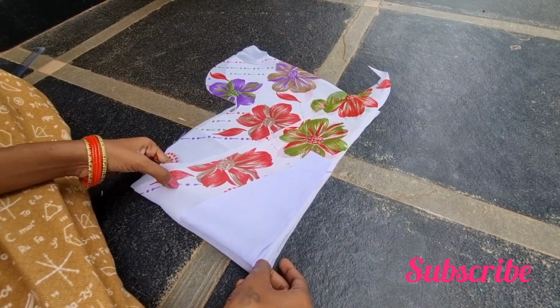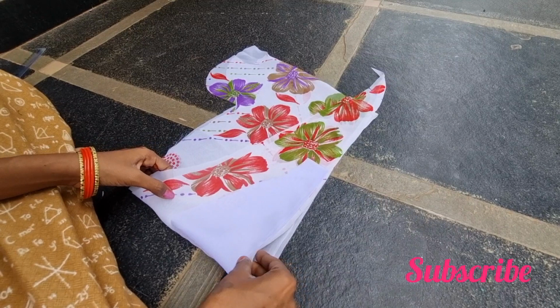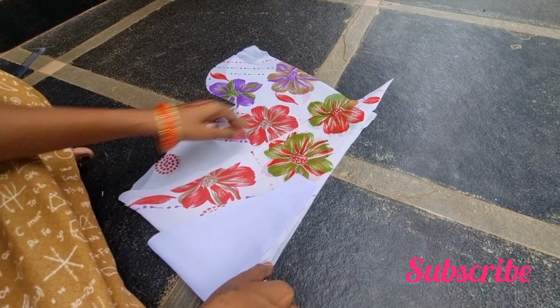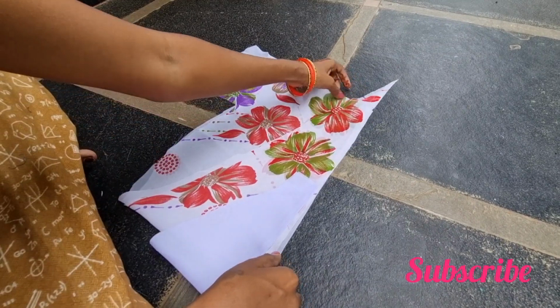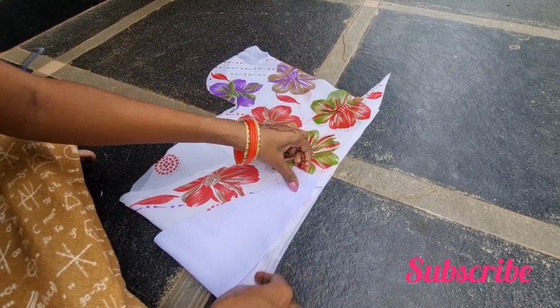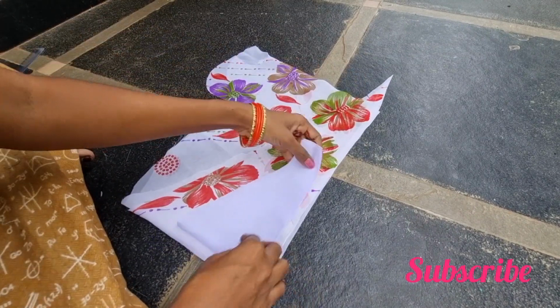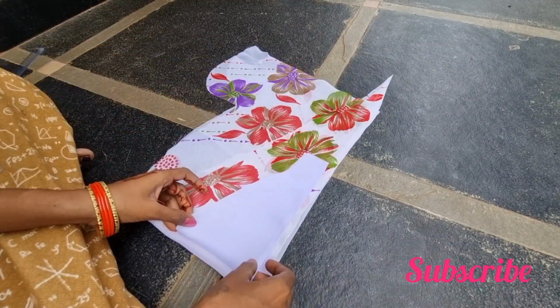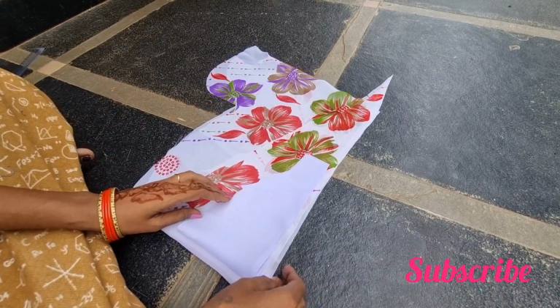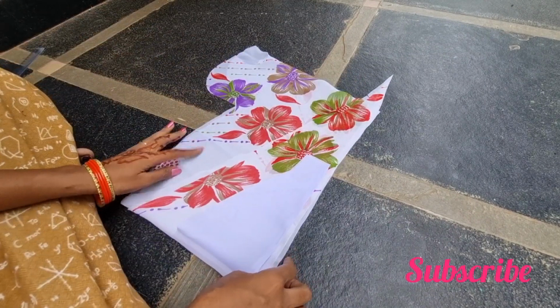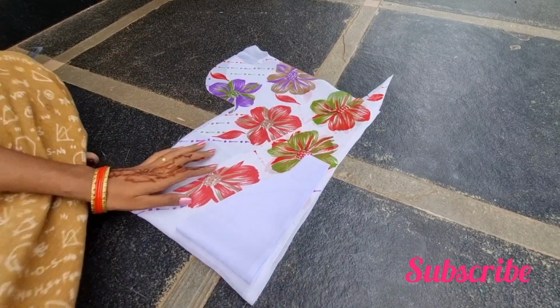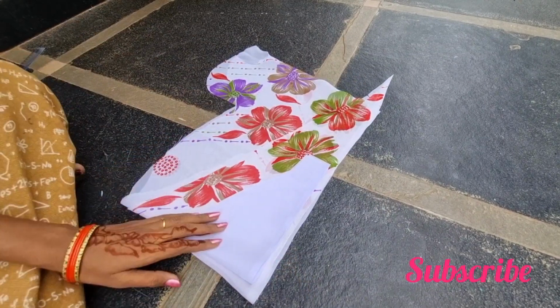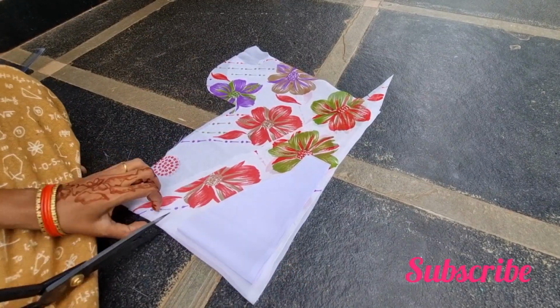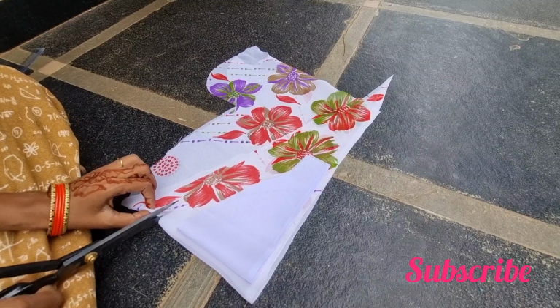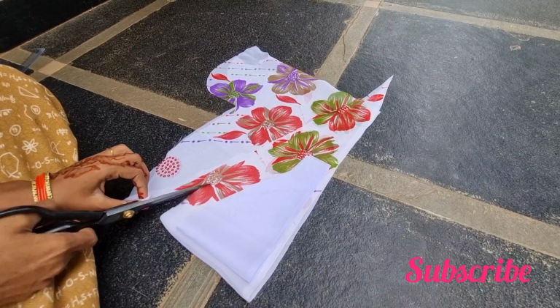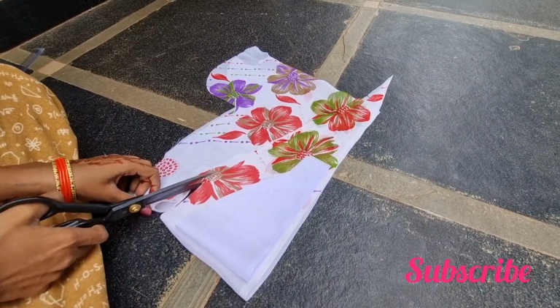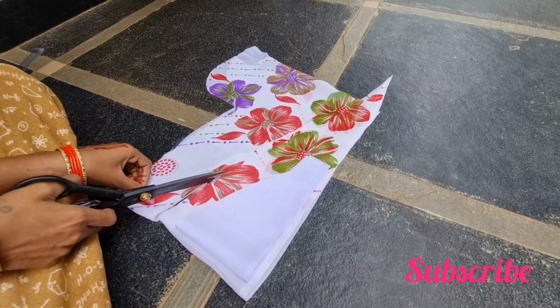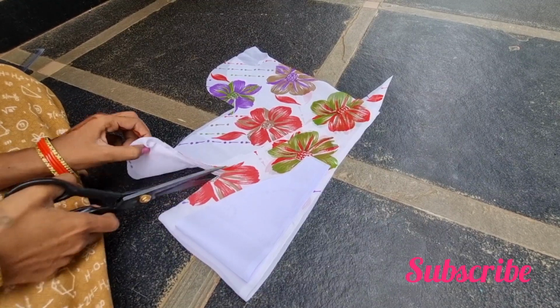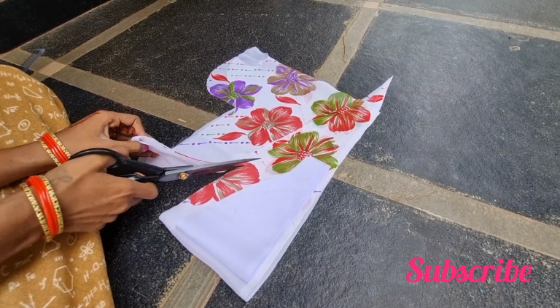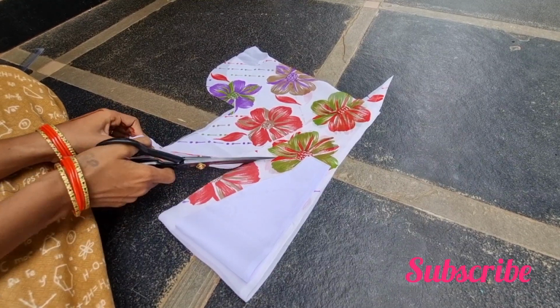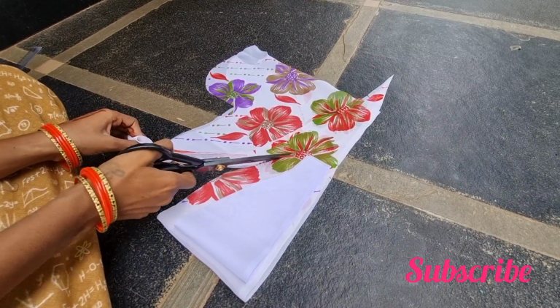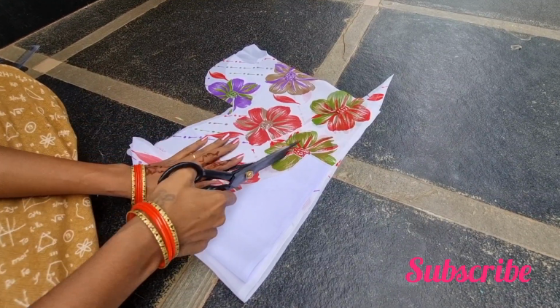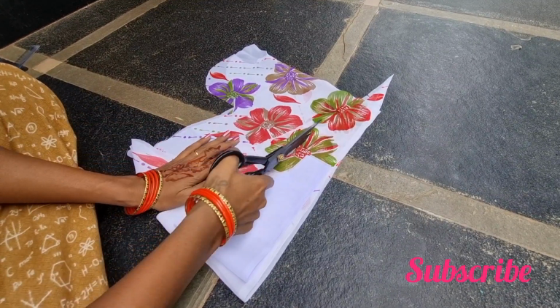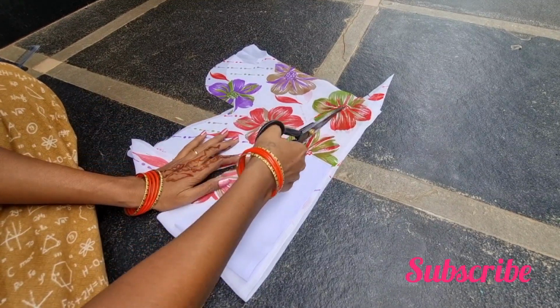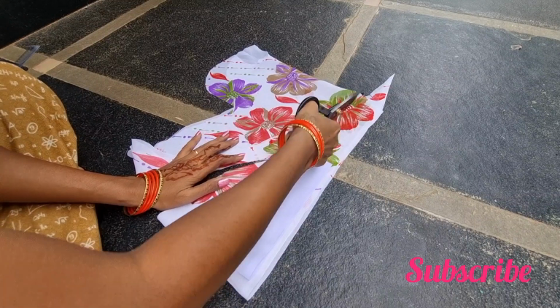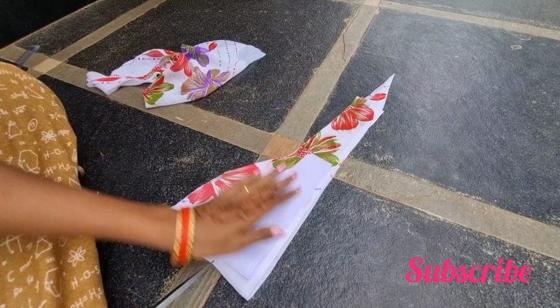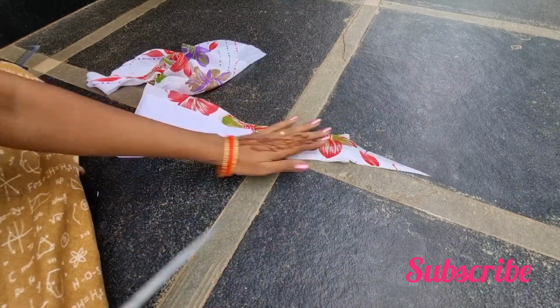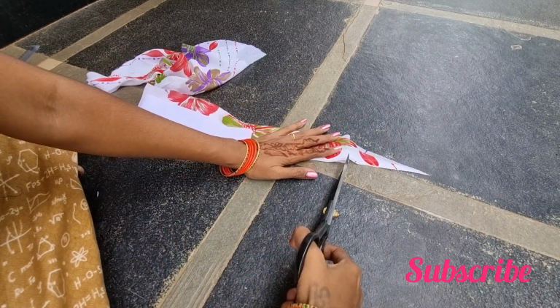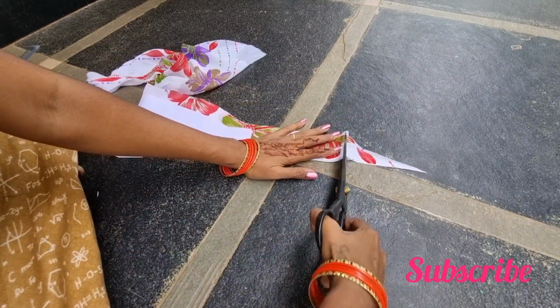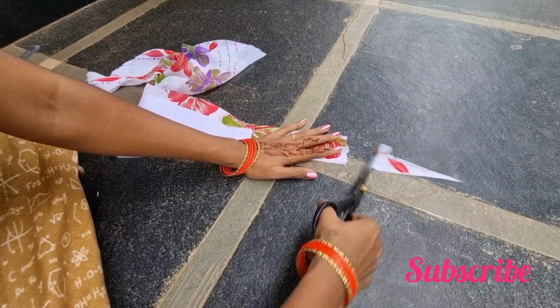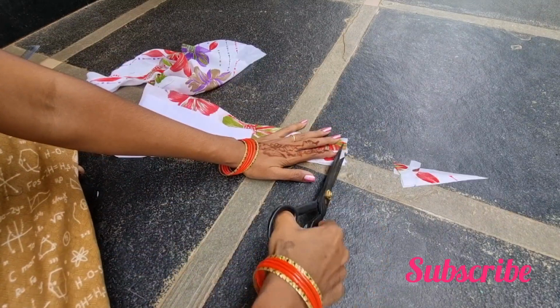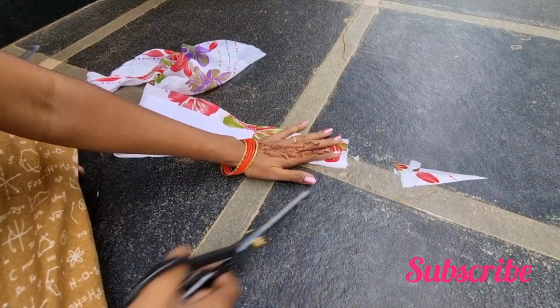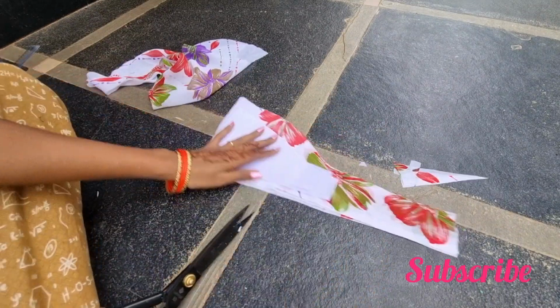These pieces are simple butti hands. Some different types of butti hands will be cut. If we are going to cut, we will cut the normal hands — 3 inches and then cut the hands.